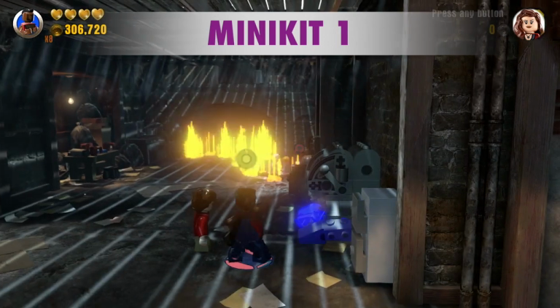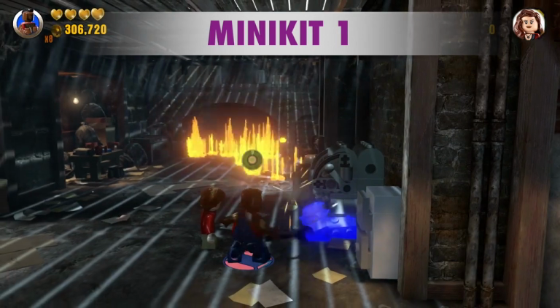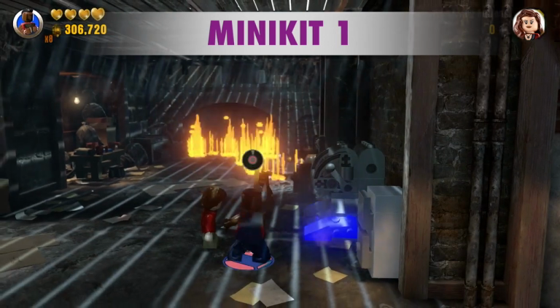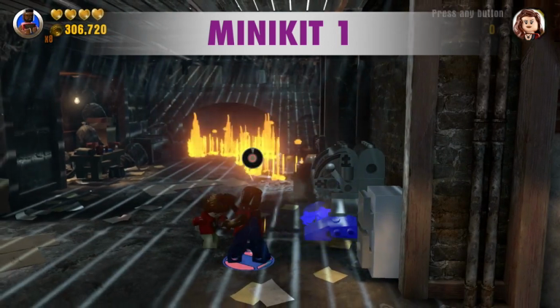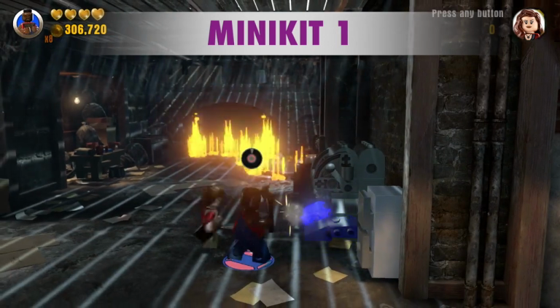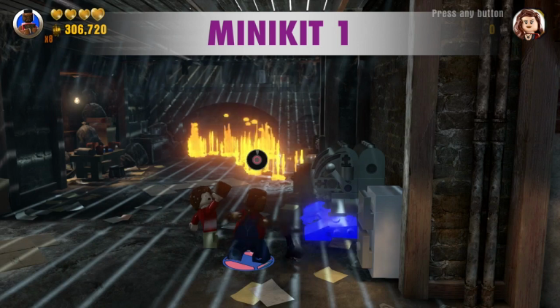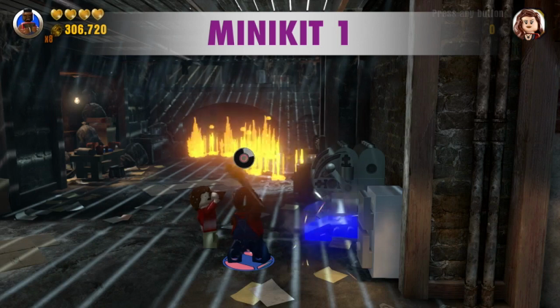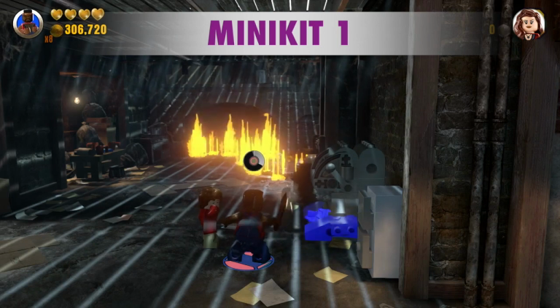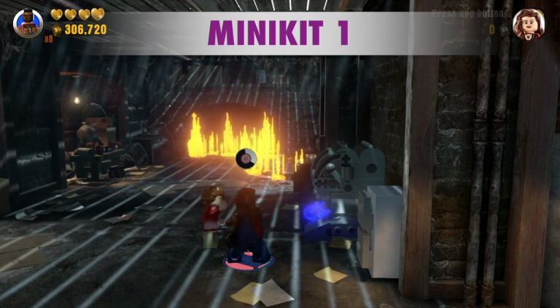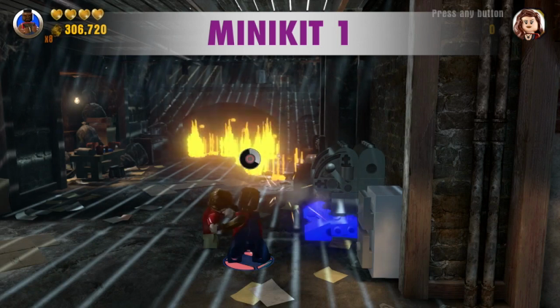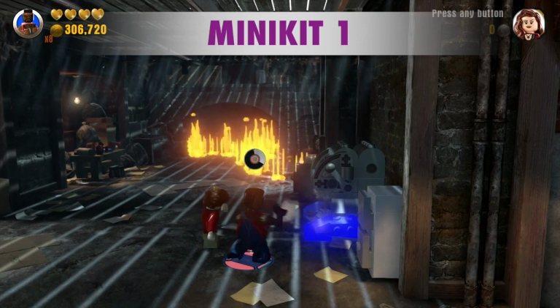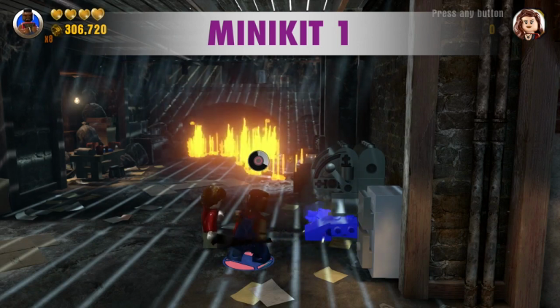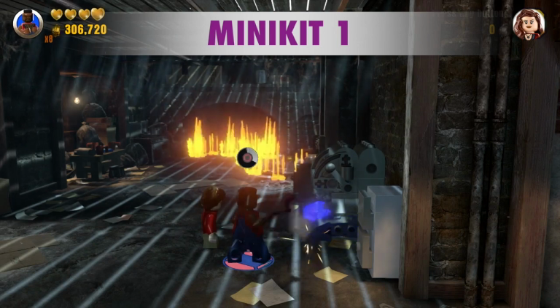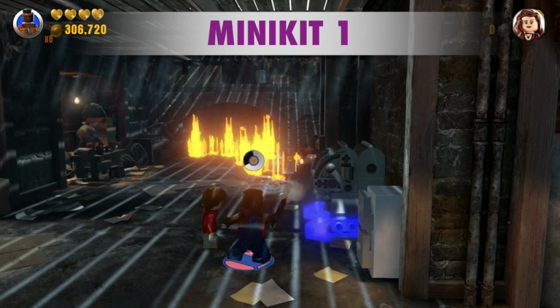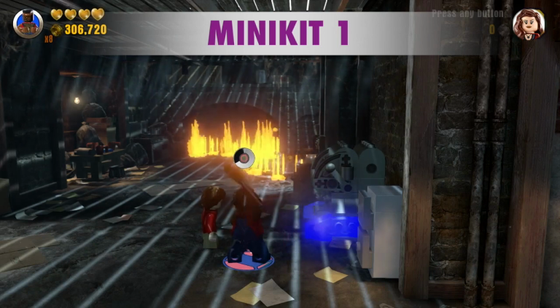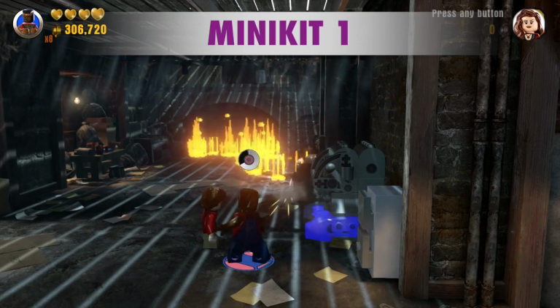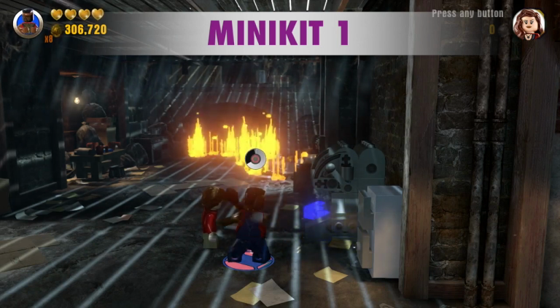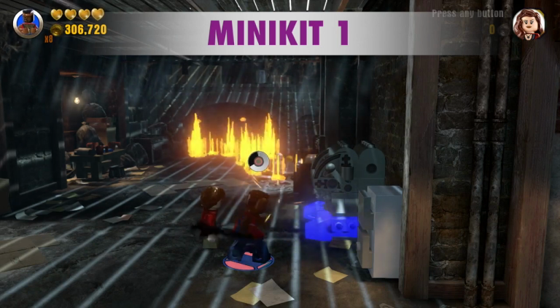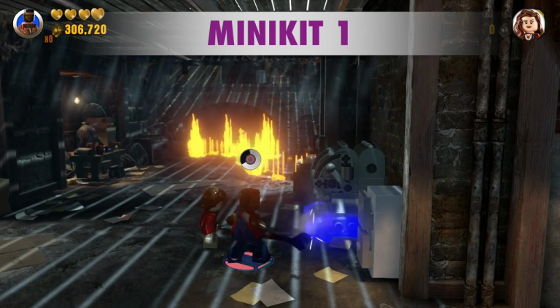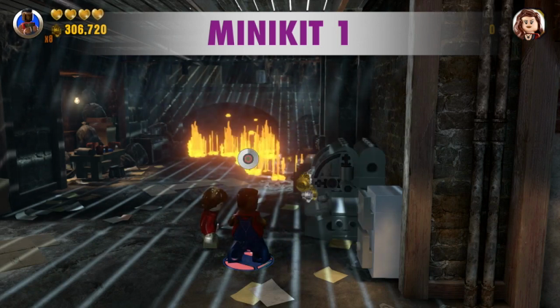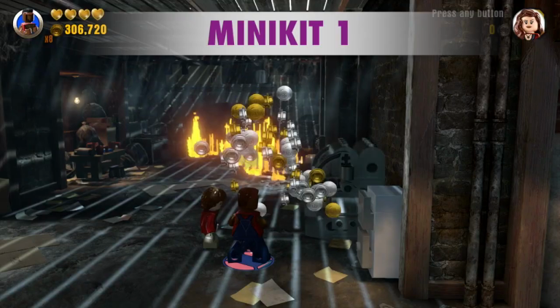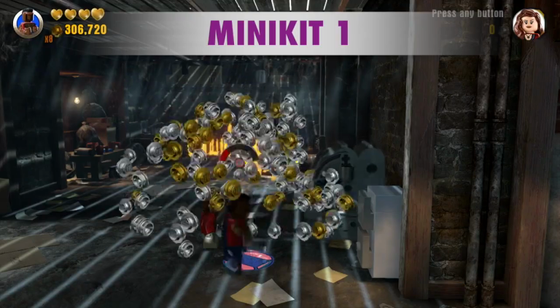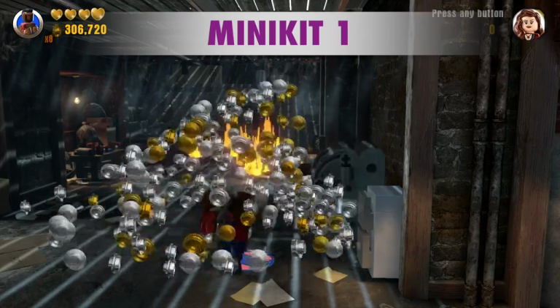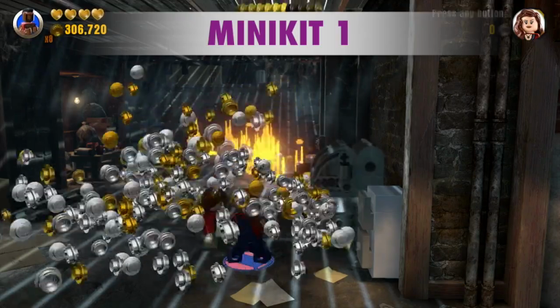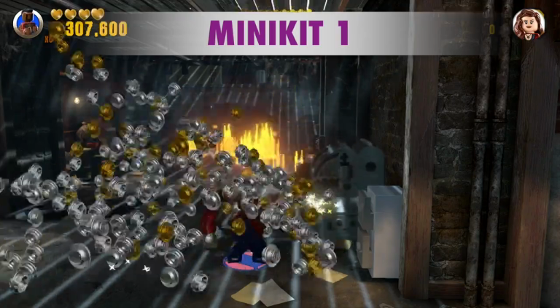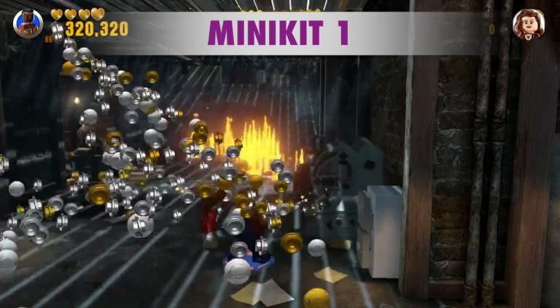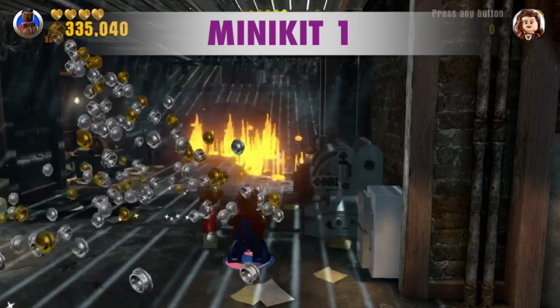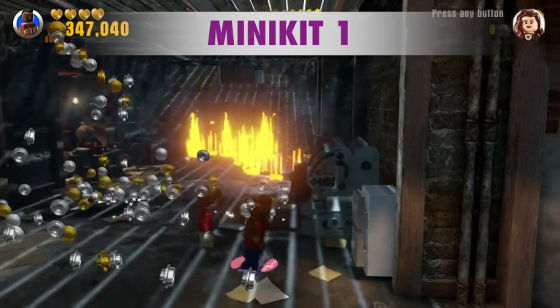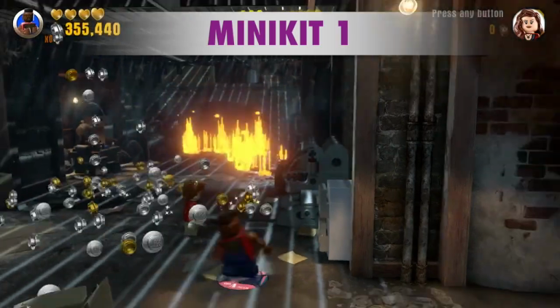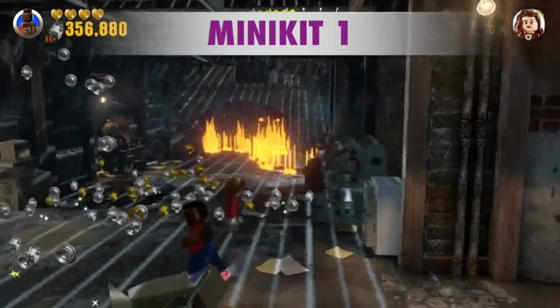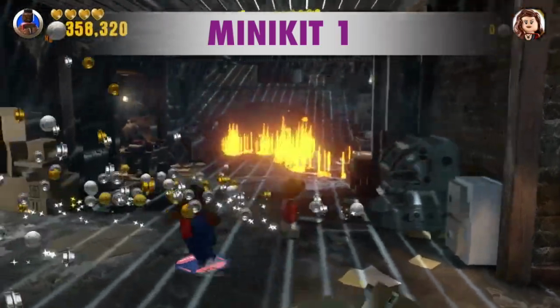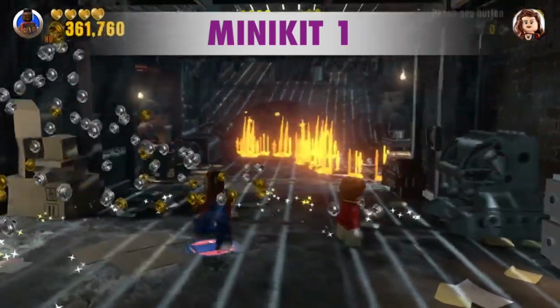The first minikit requires someone with Fix-It ability. B.A. Baracus has that. Data does too, but I don't think he's available in this part of the level, even the second time around.